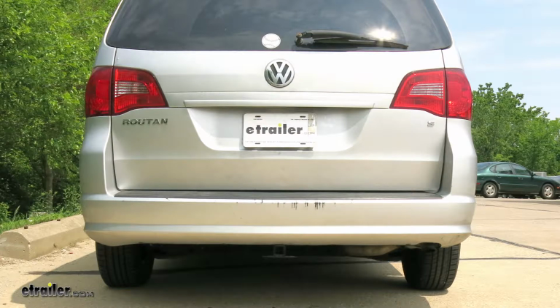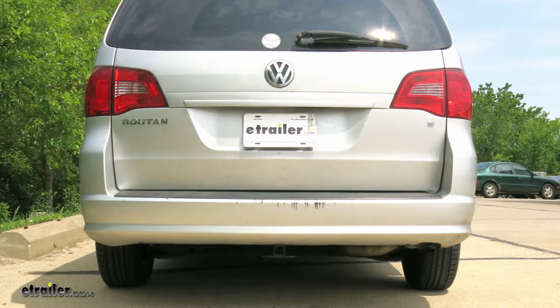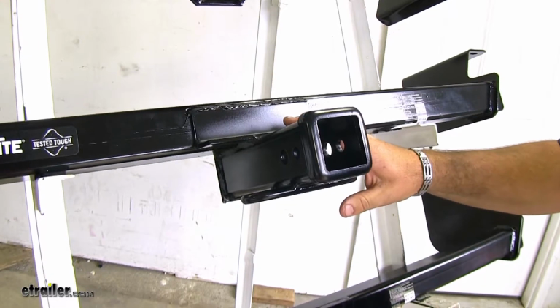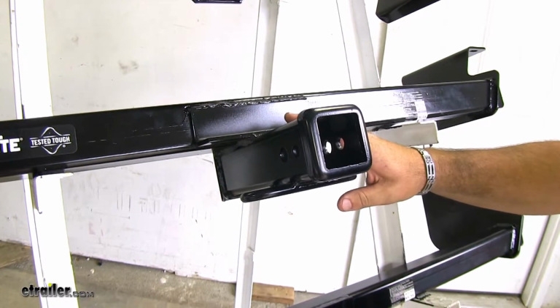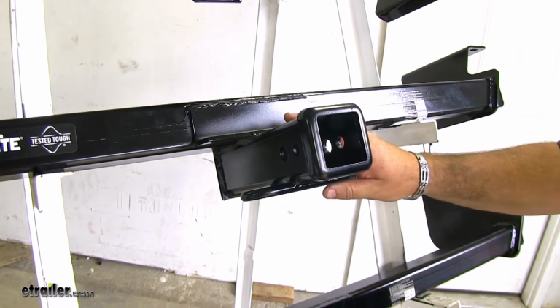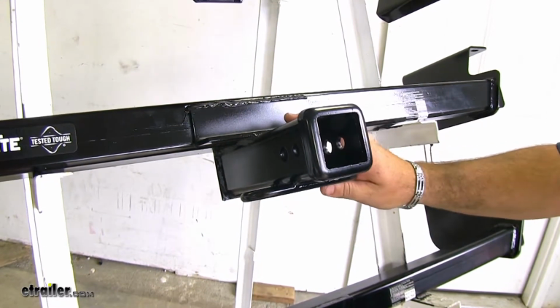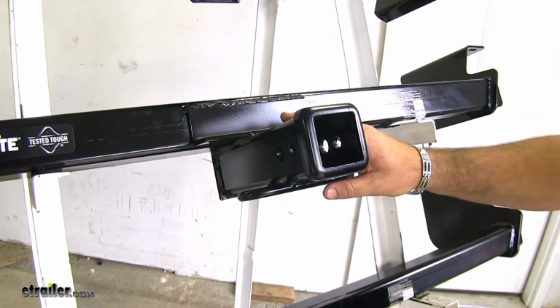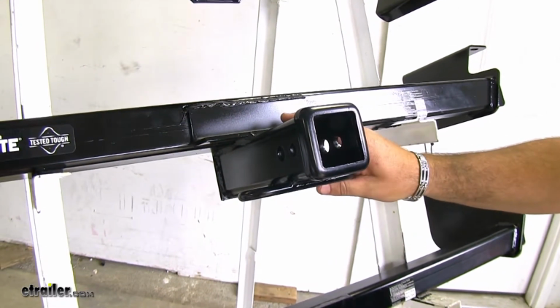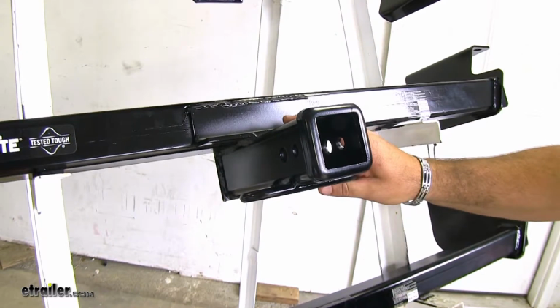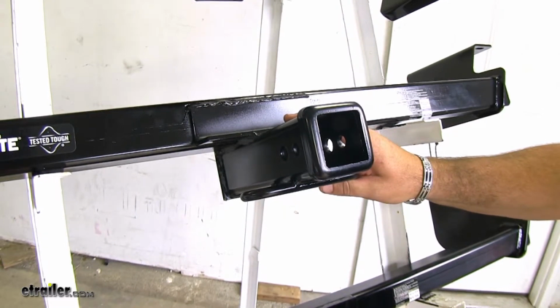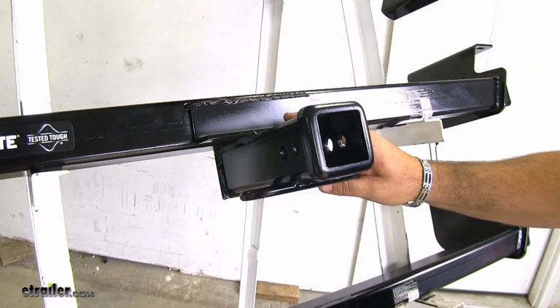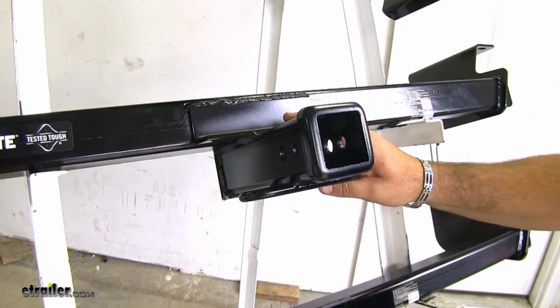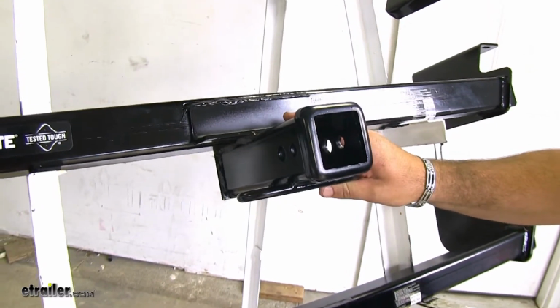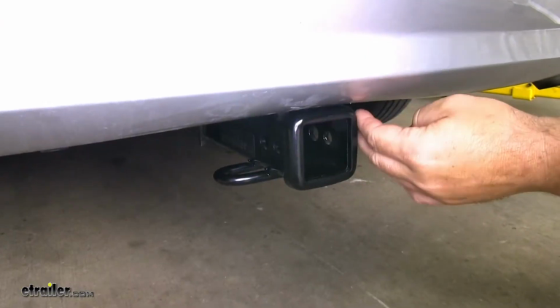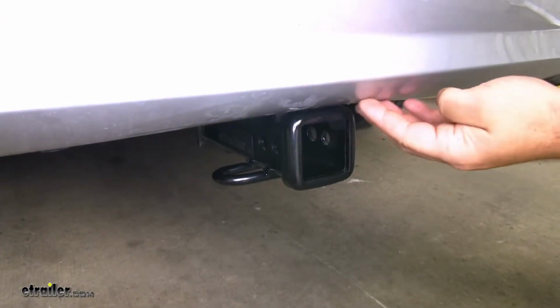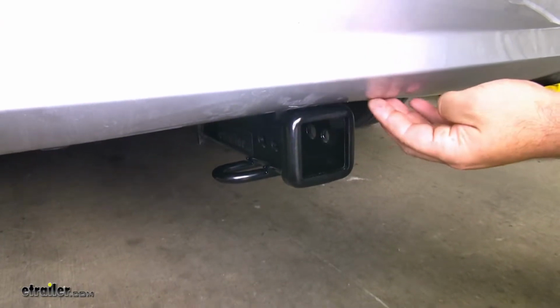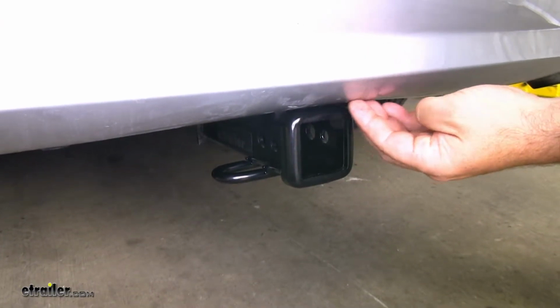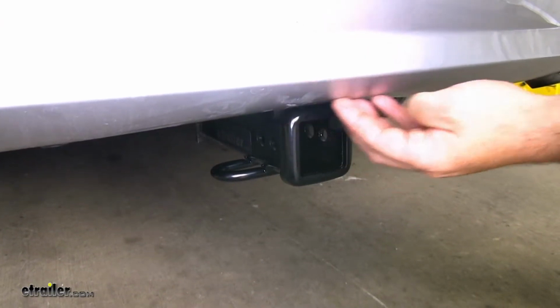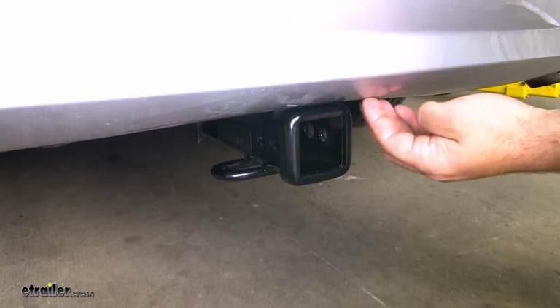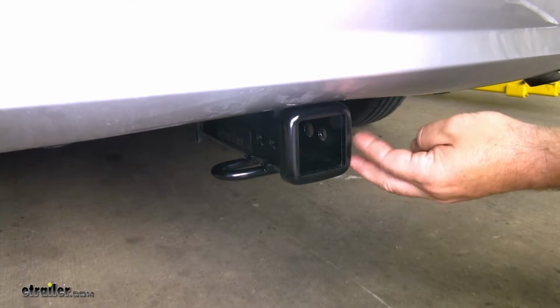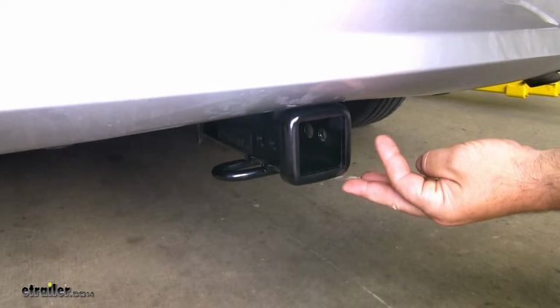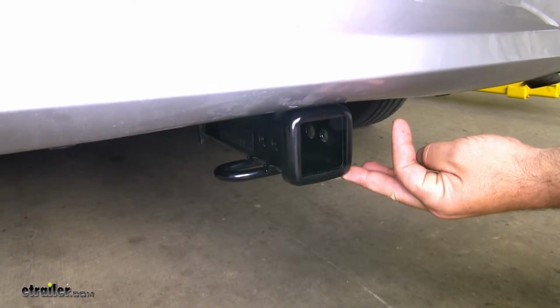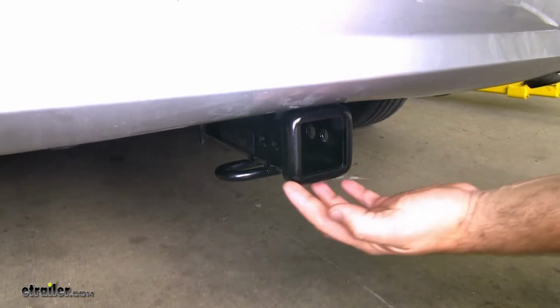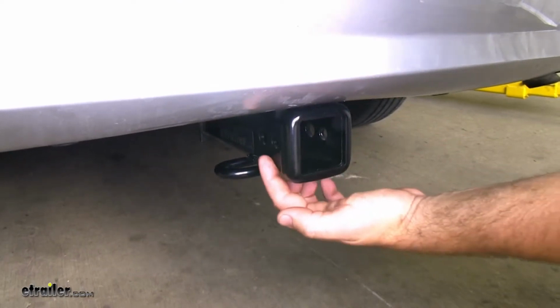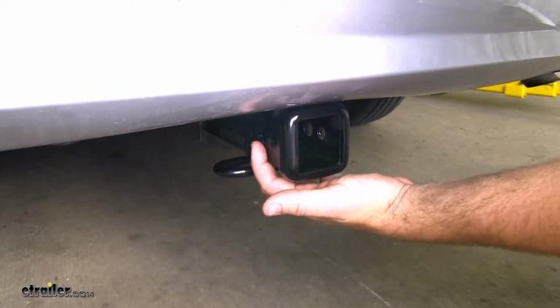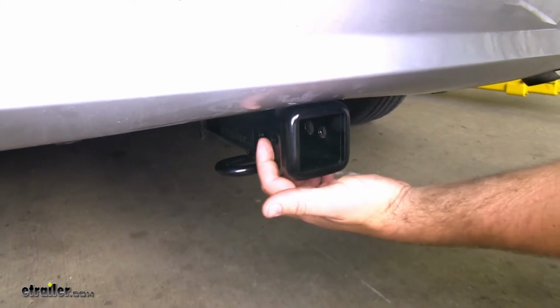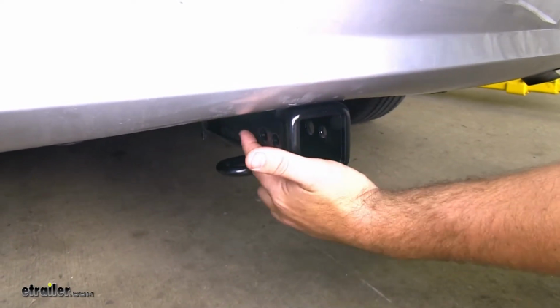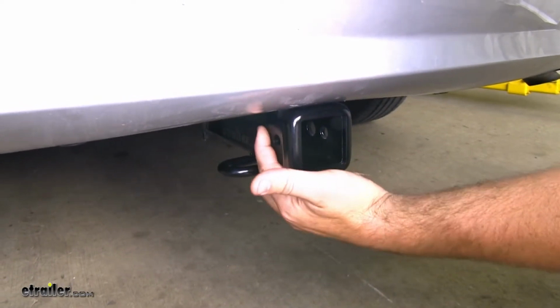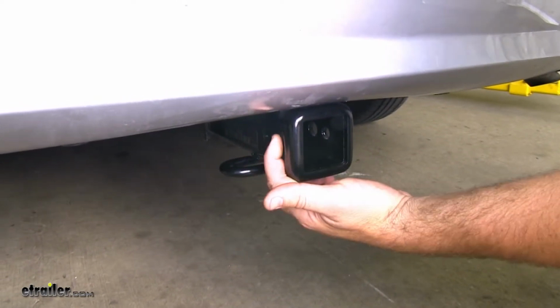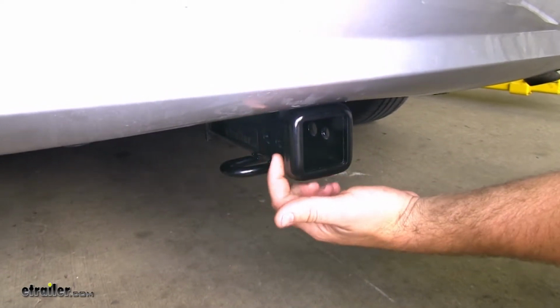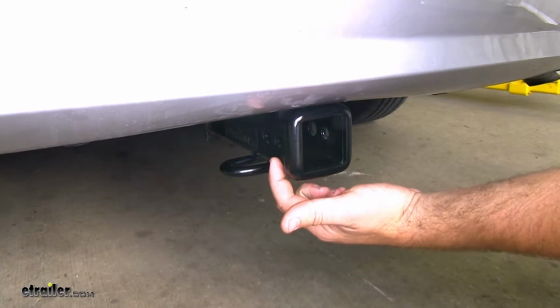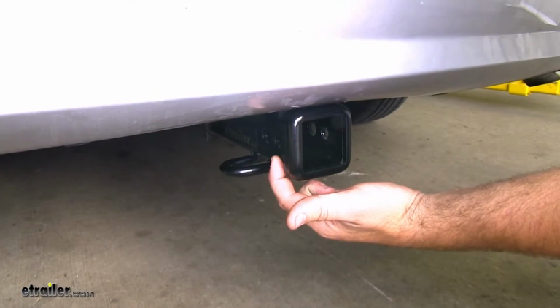Now we have this Class III Draw-Tite mounted on a 2009 Volkswagen Routan. Let's go ahead and take a look at it. As you can see, the hitch is tucked back behind the bumper so you don't have to worry about hitting your legs on it. However, you still have good access to your hitch pin hole and your J-pin stabilization hole.